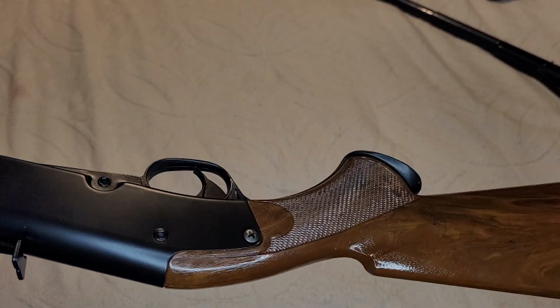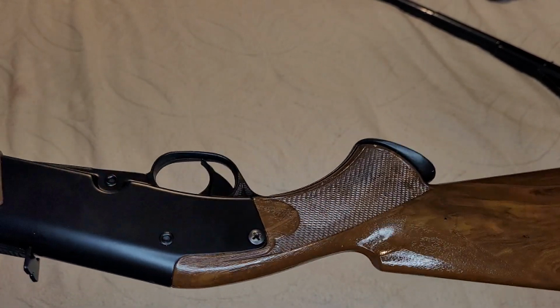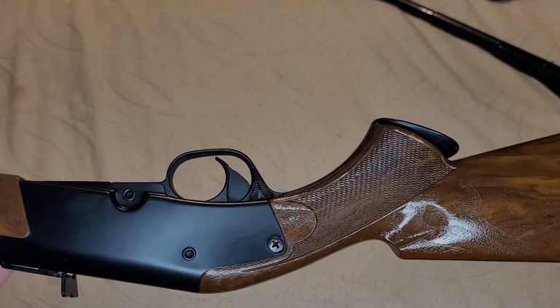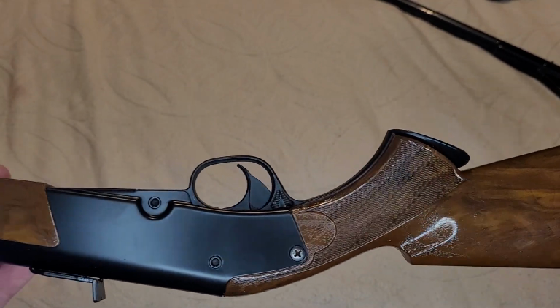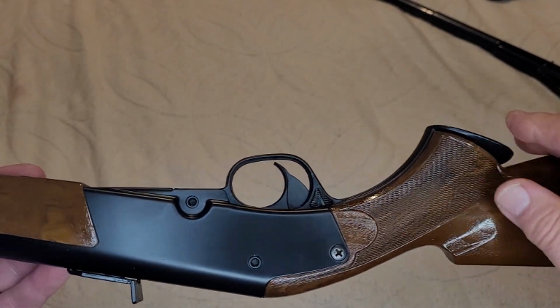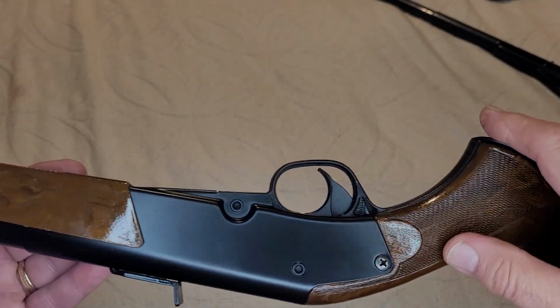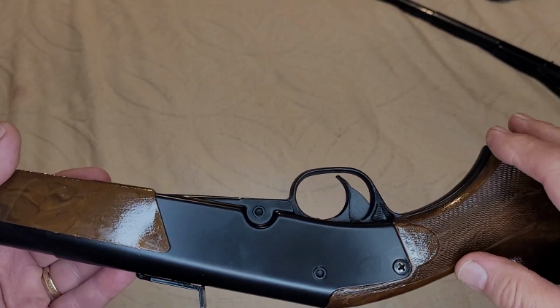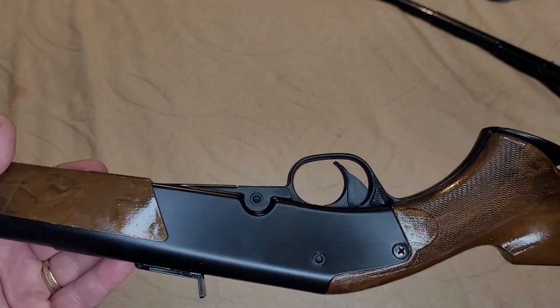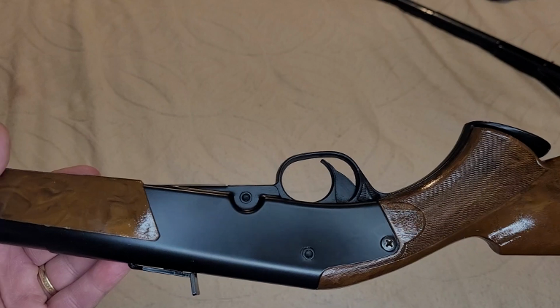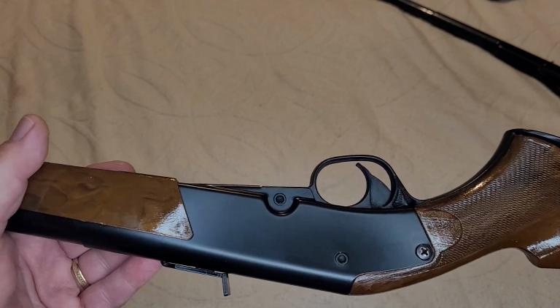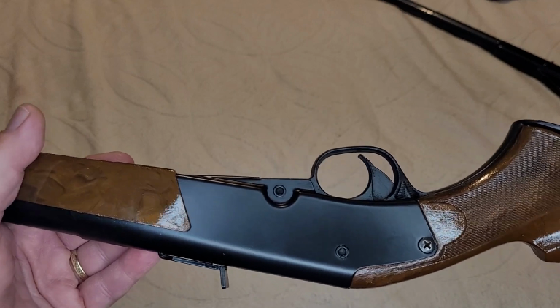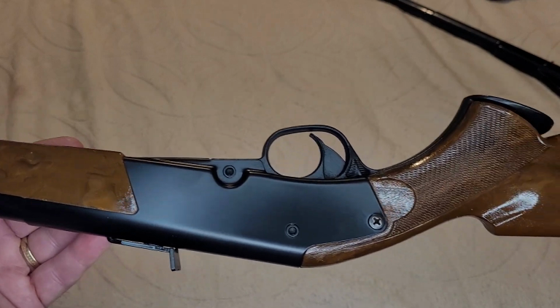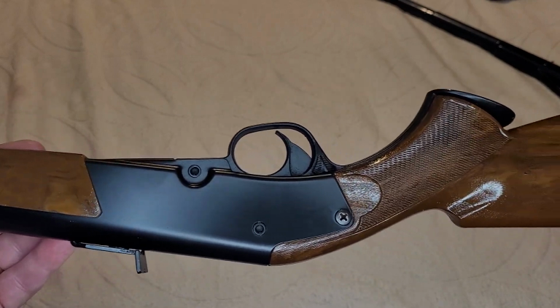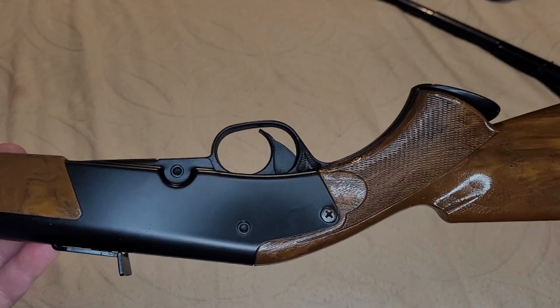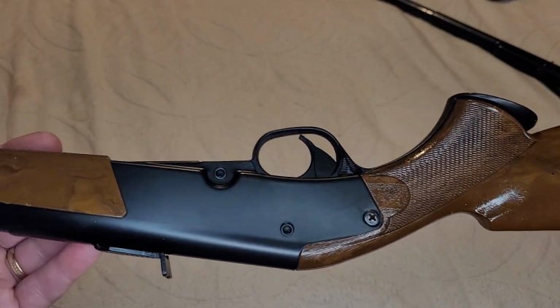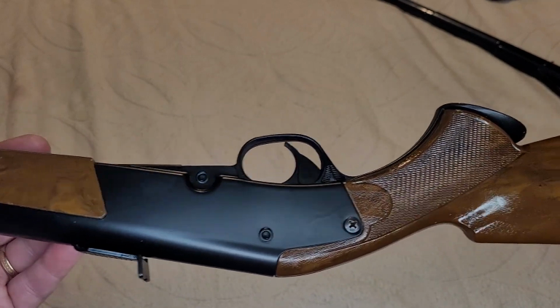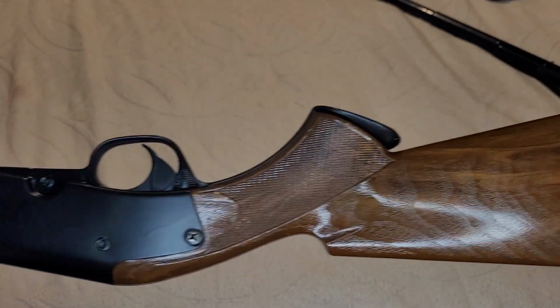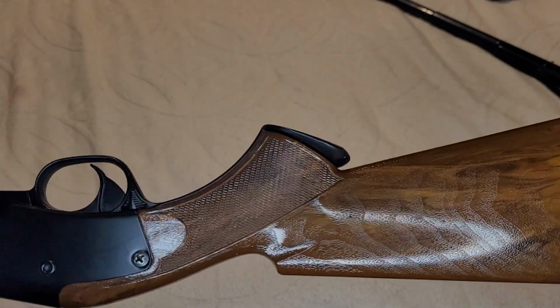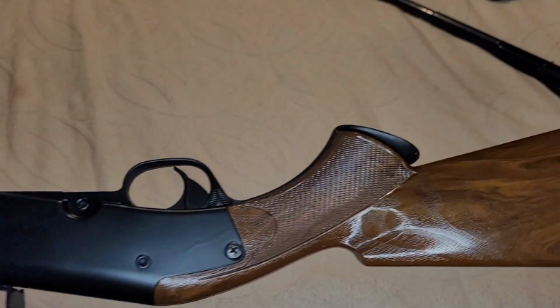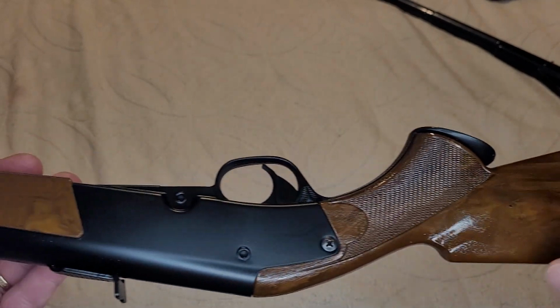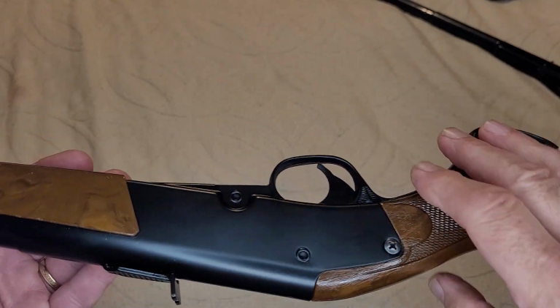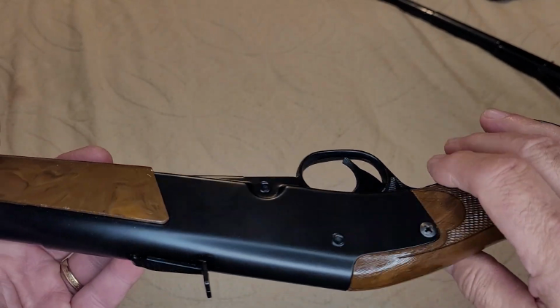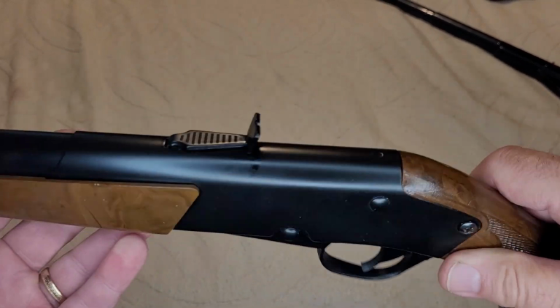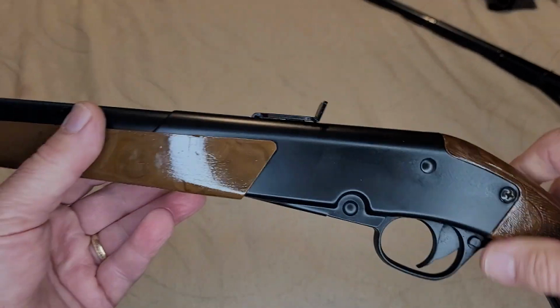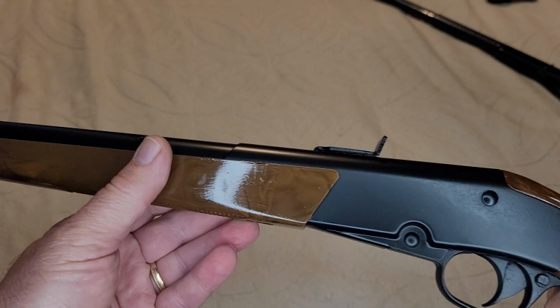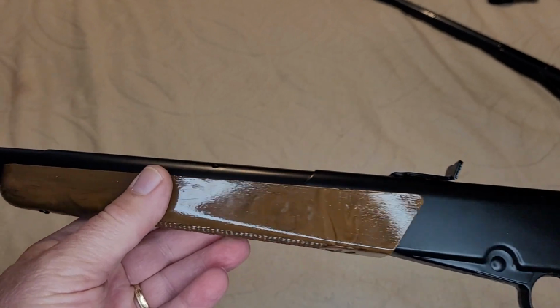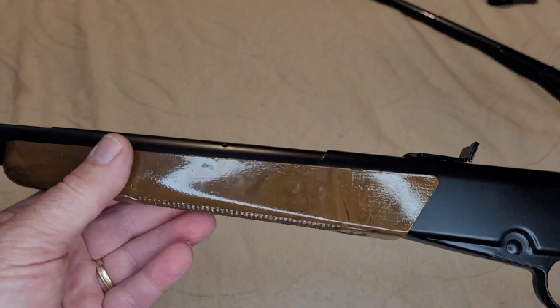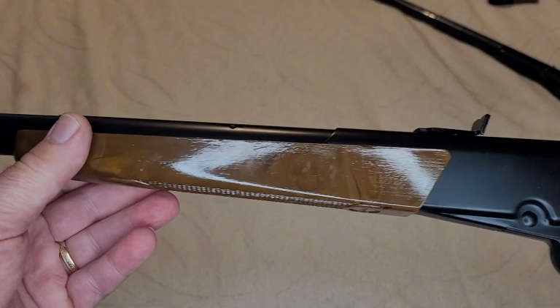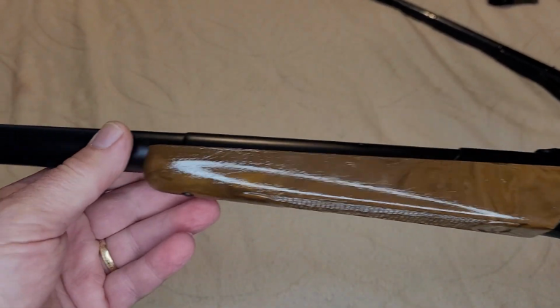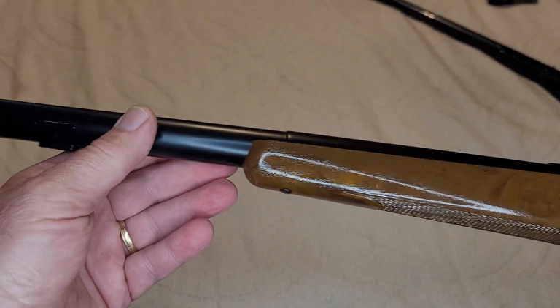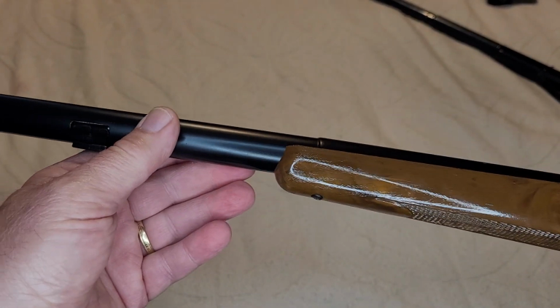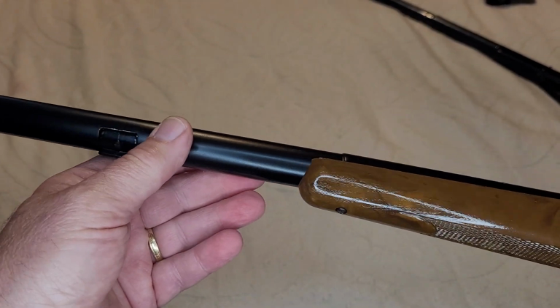If you remember the other video I did on it, it was in a little scratched up, bad shape. So I decided to do some refinishing on it and make it look a lot better.